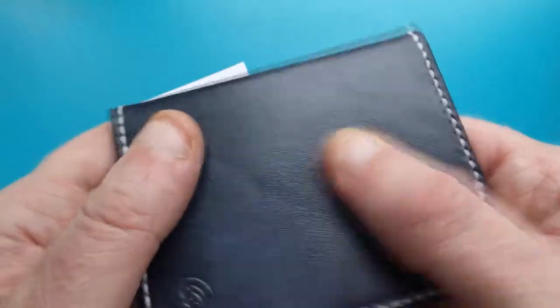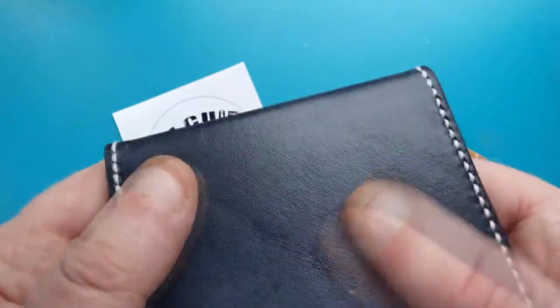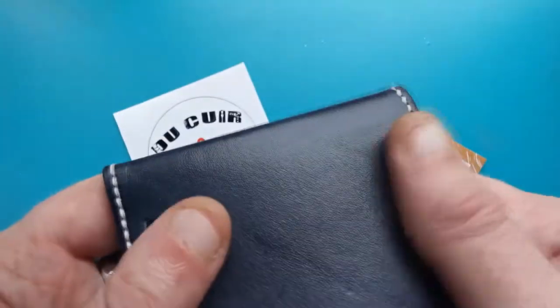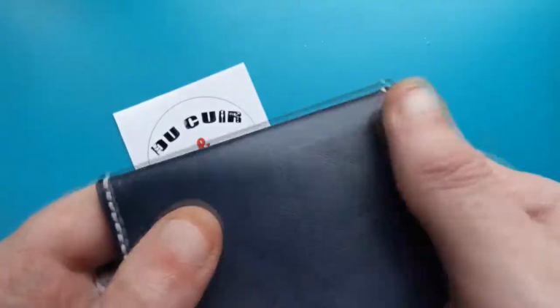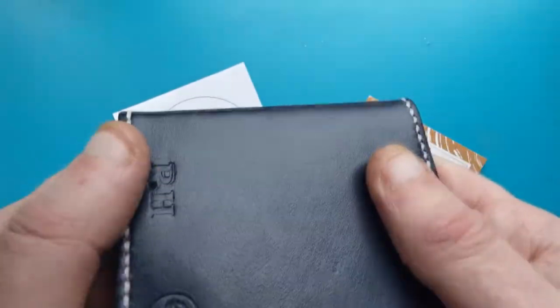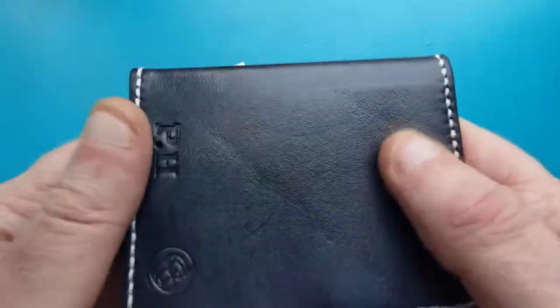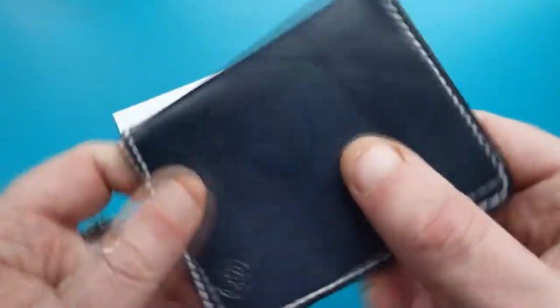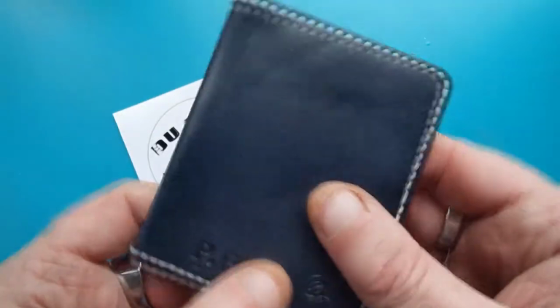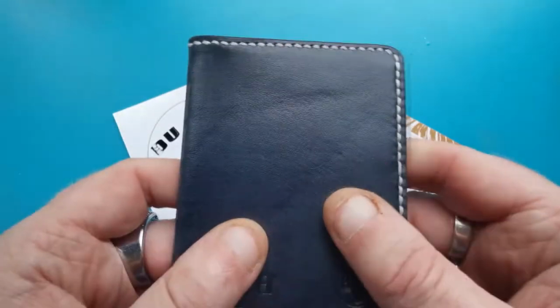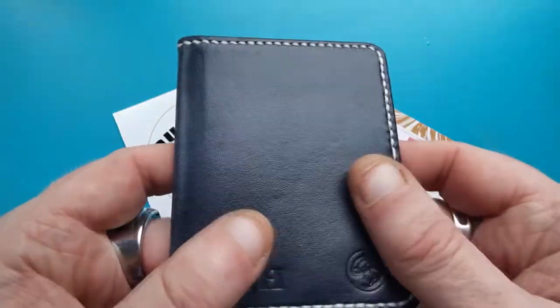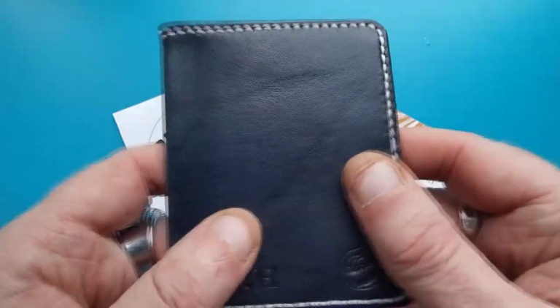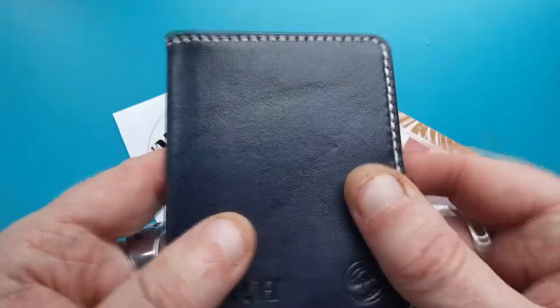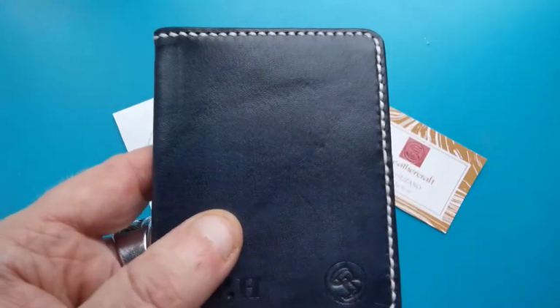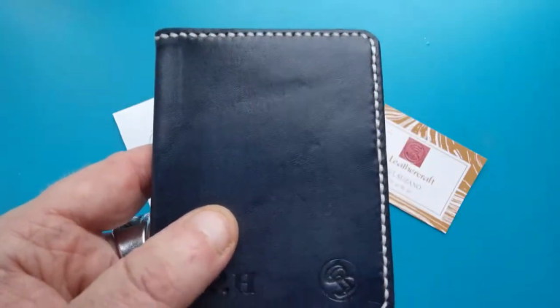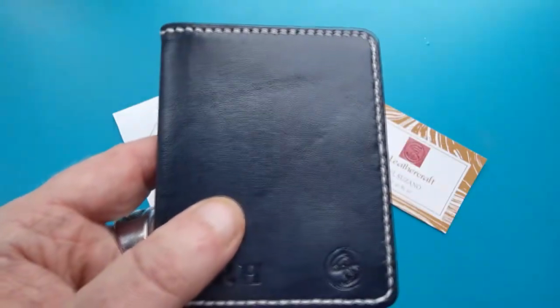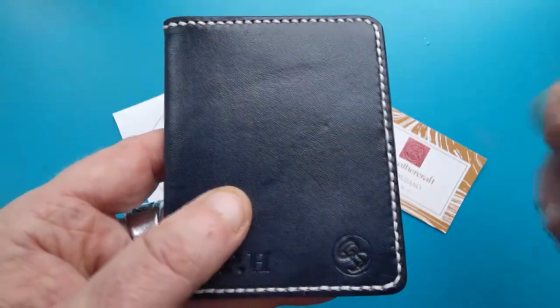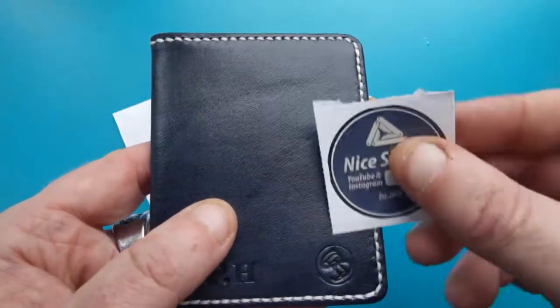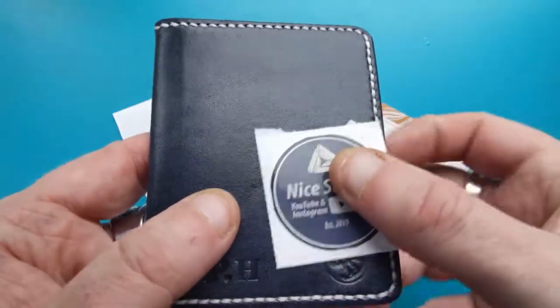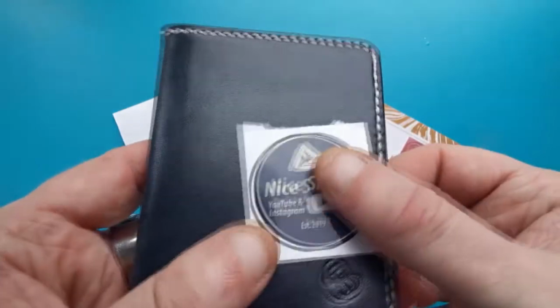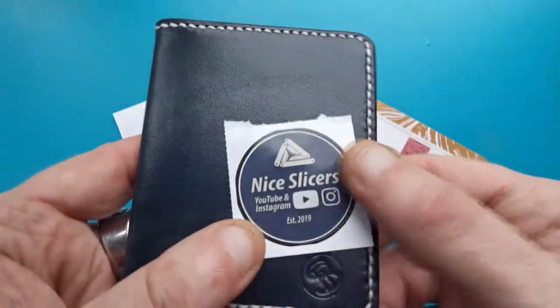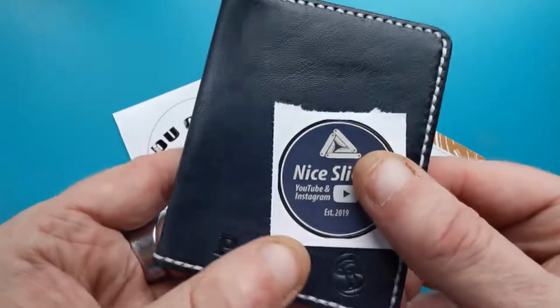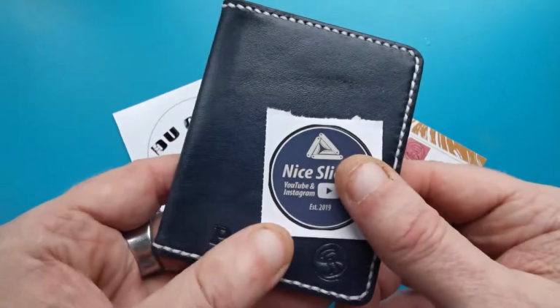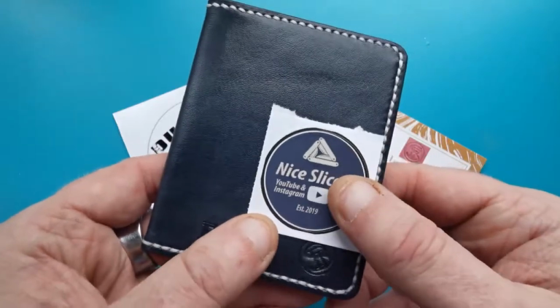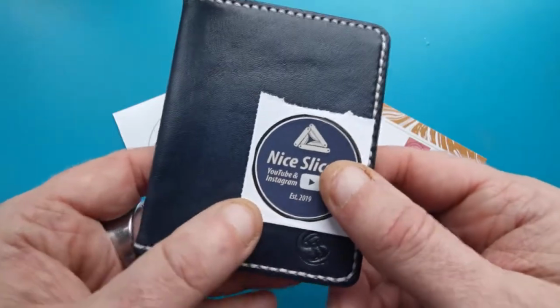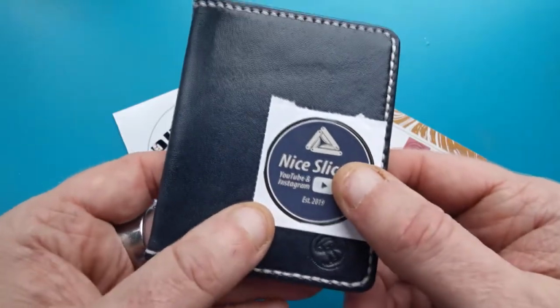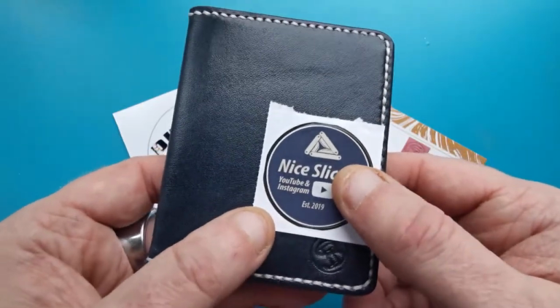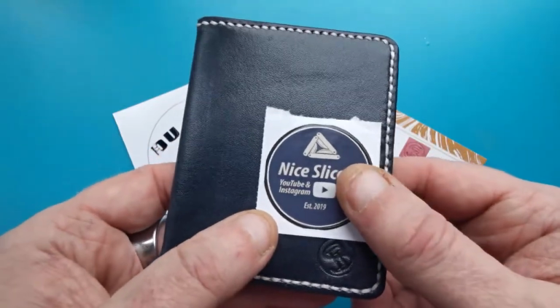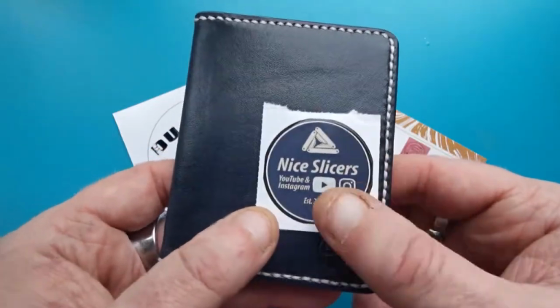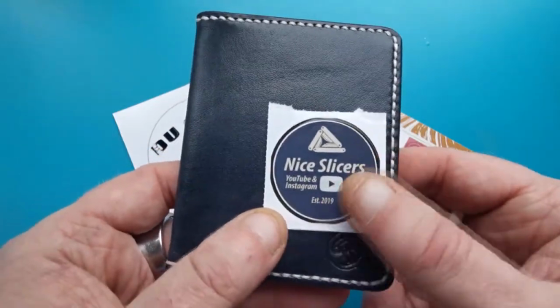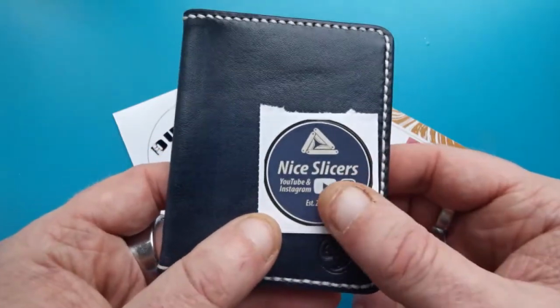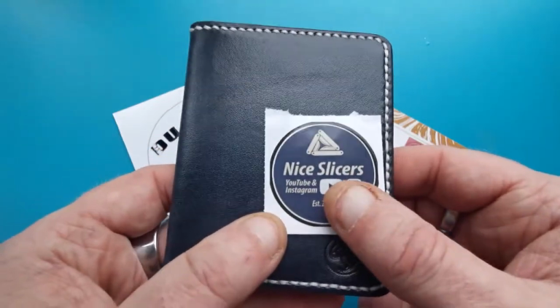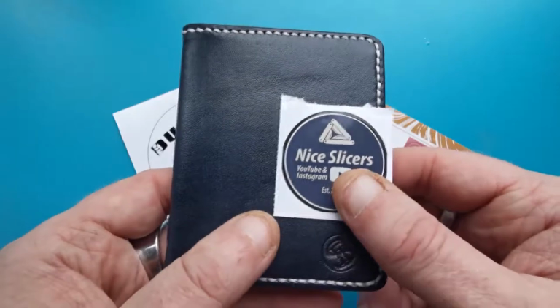Speaking of my channel, he also said he was going to try and dye it the same color as my channel logo. You tell me what you think — I think he's got it more or less spot-on. Excellent, excellent color.